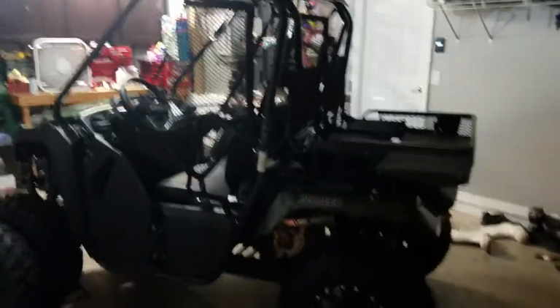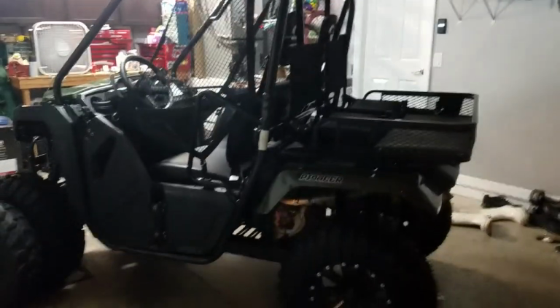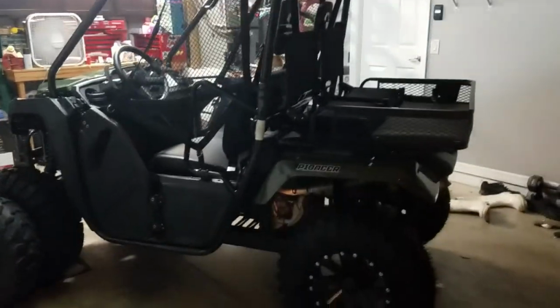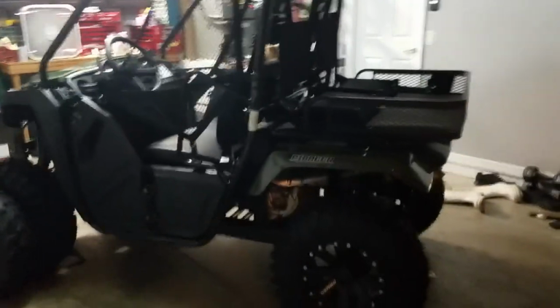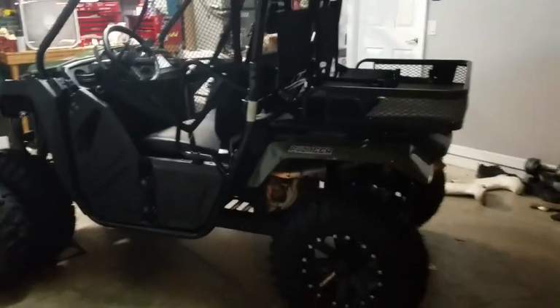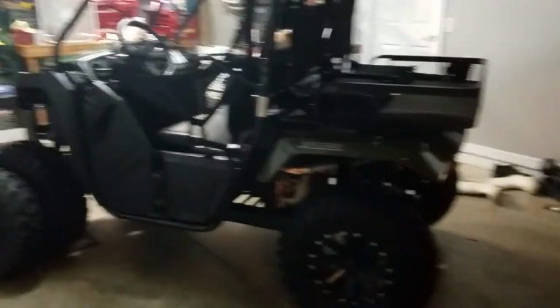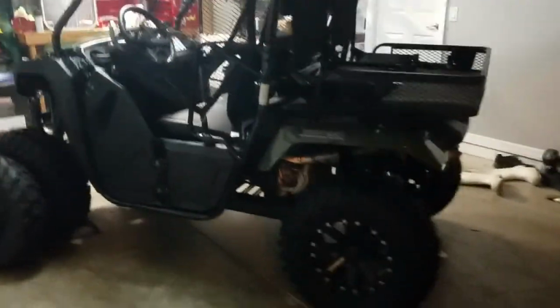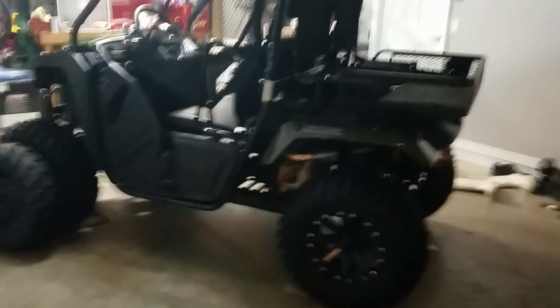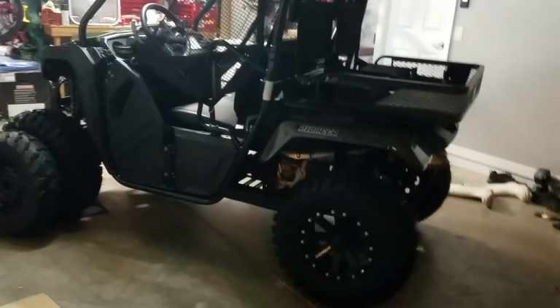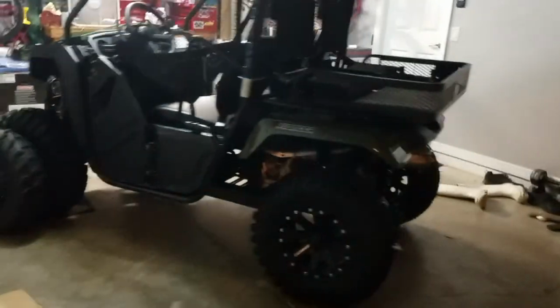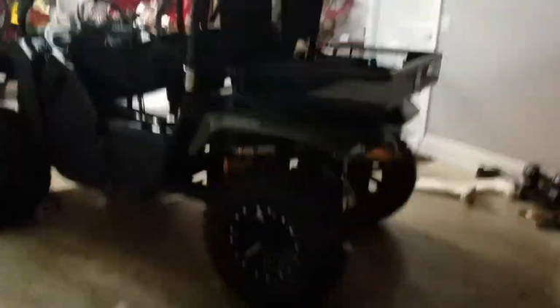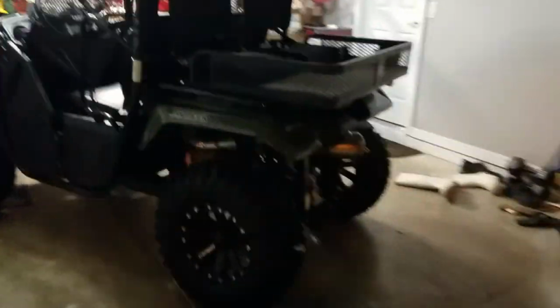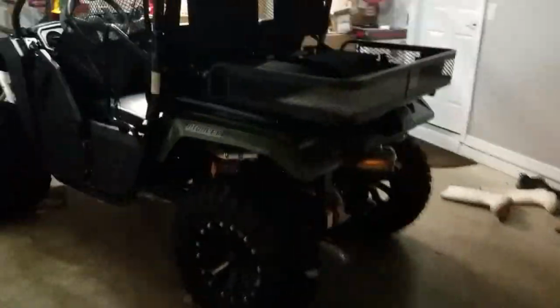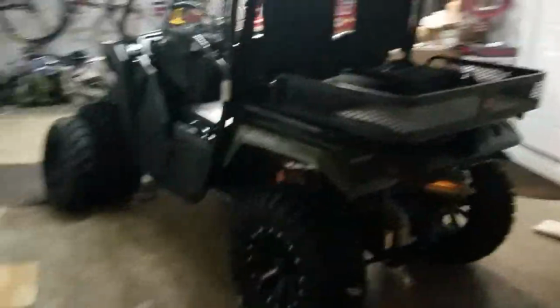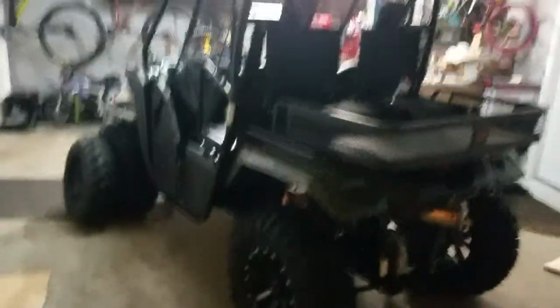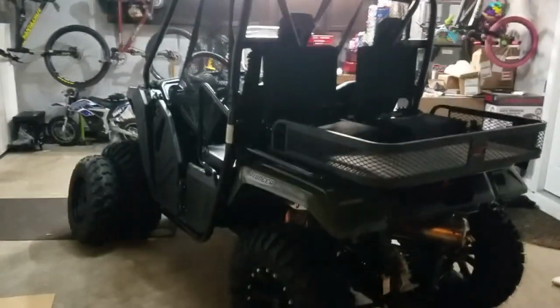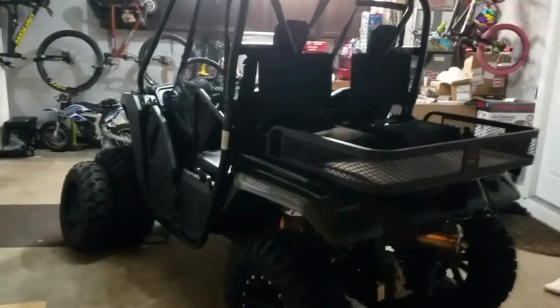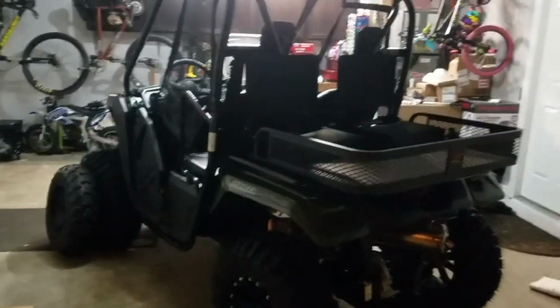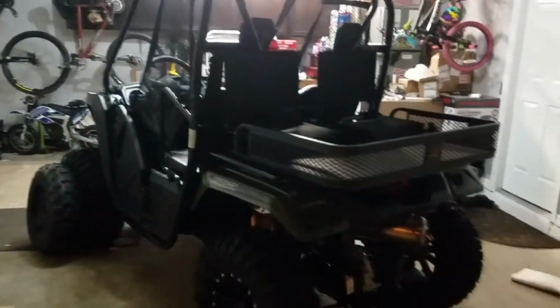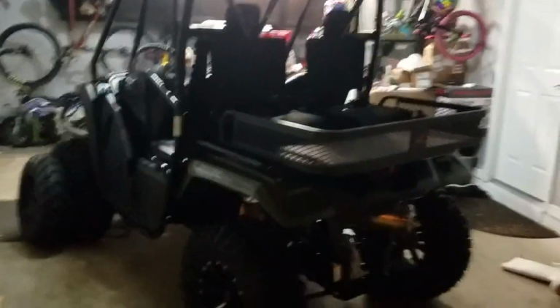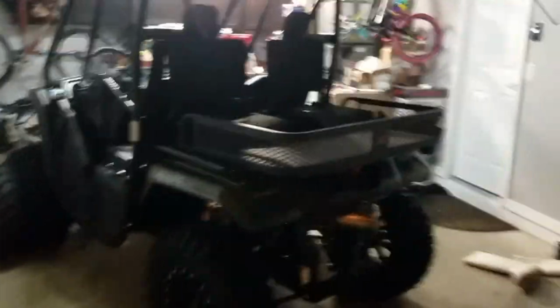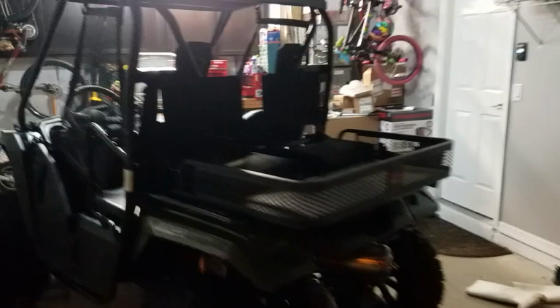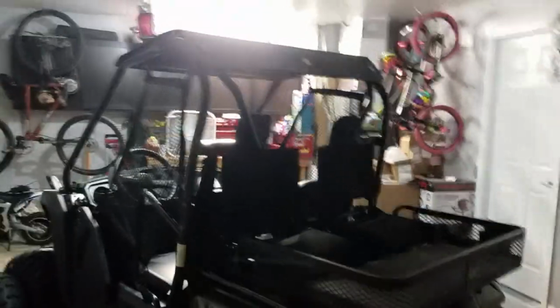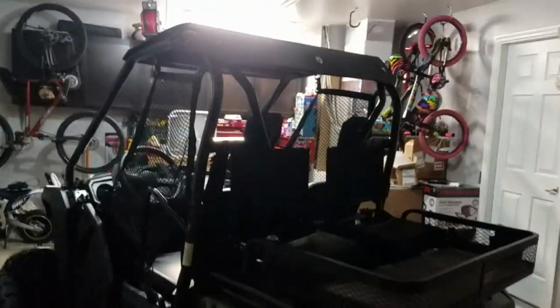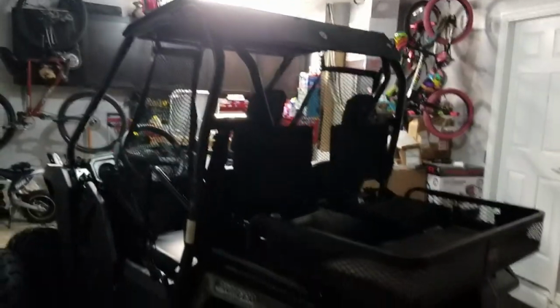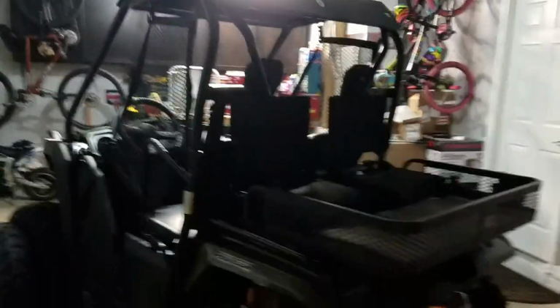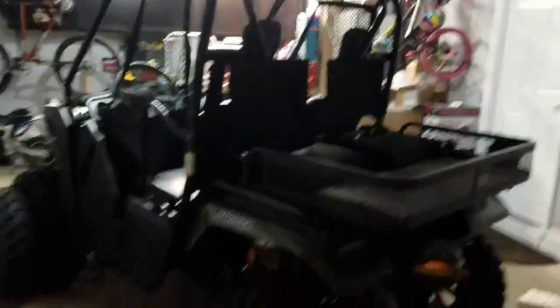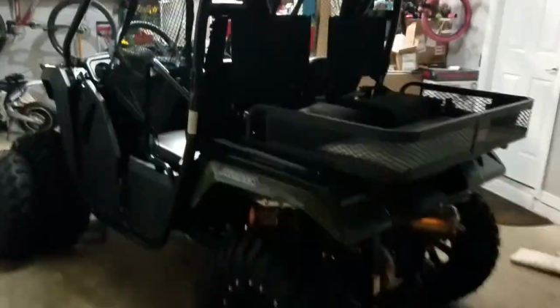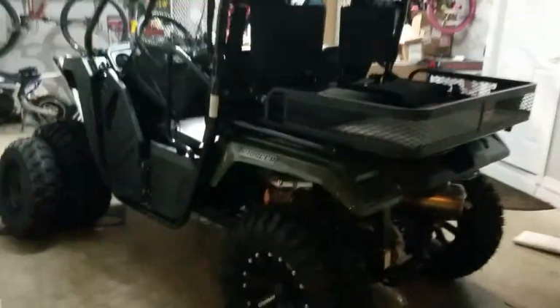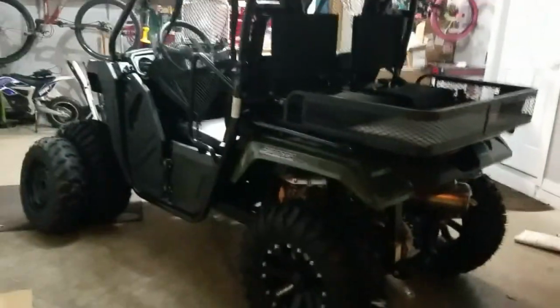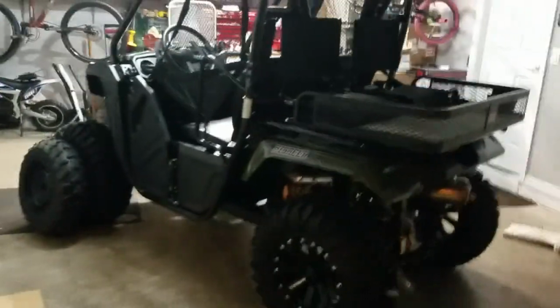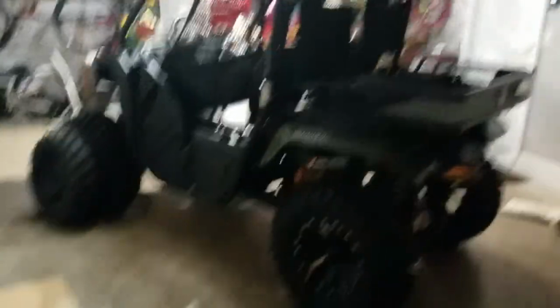So anyways, there it is guys. I'll get some riding videos of this and of the property, and I'll let you guys kind of check it out. Alright guys, see ya.